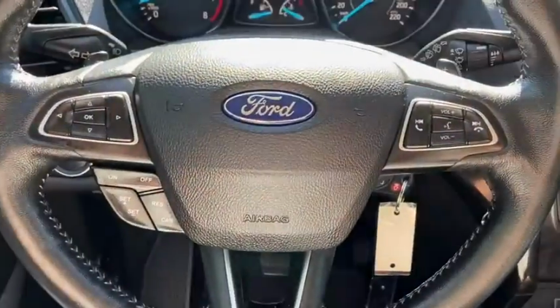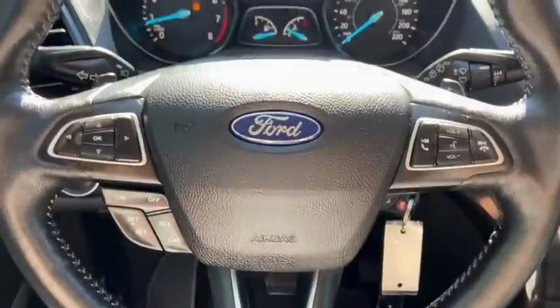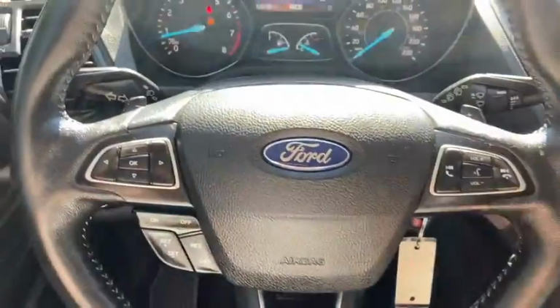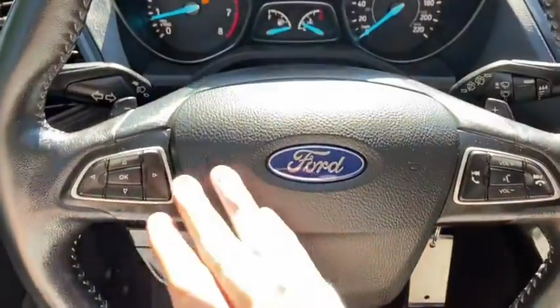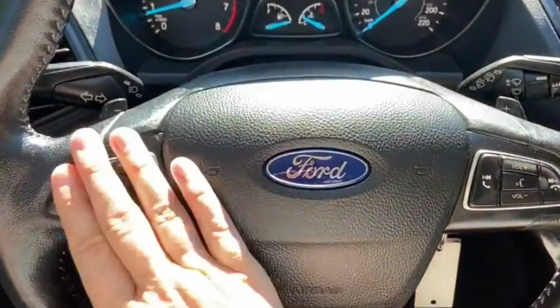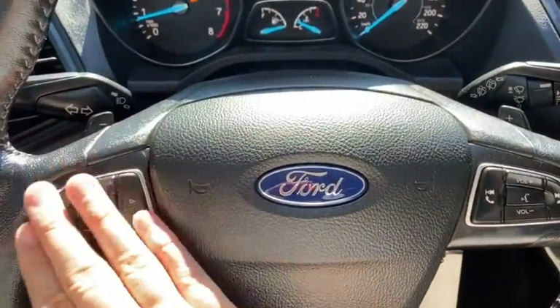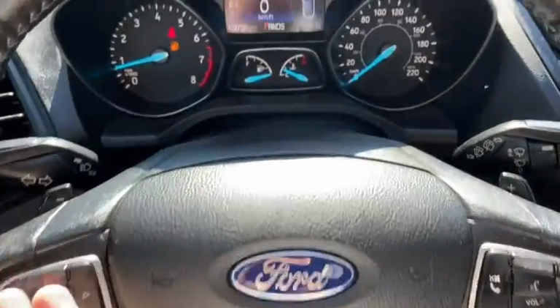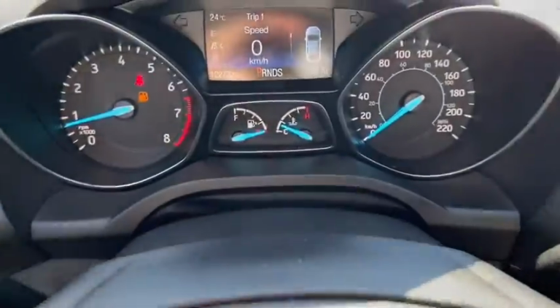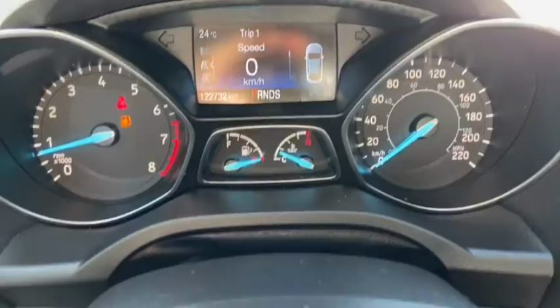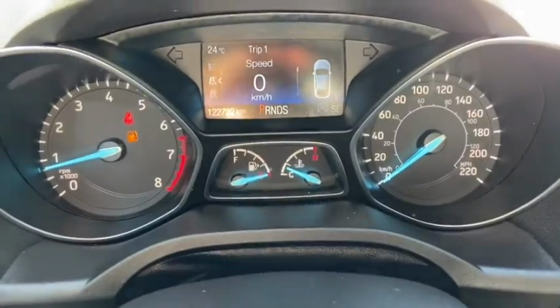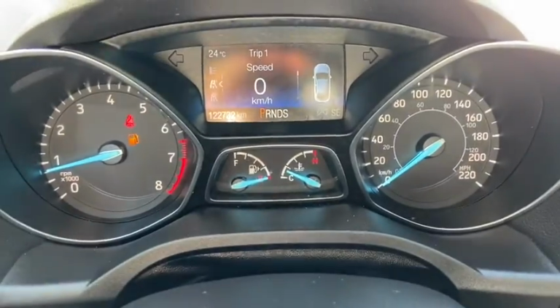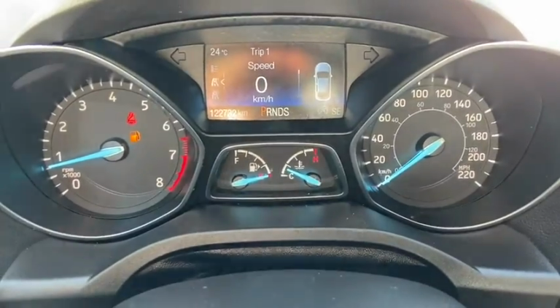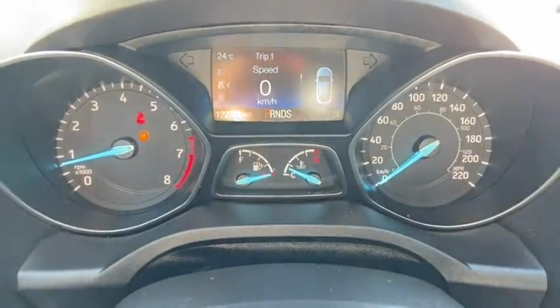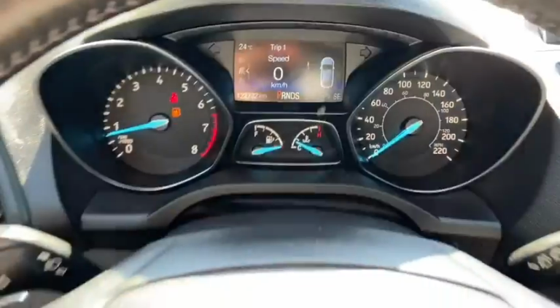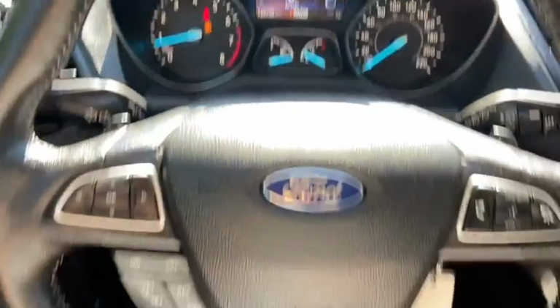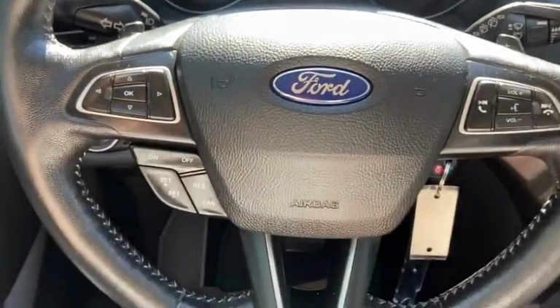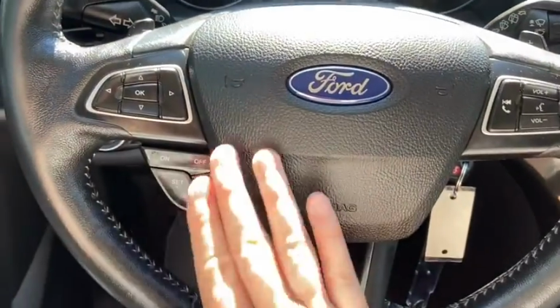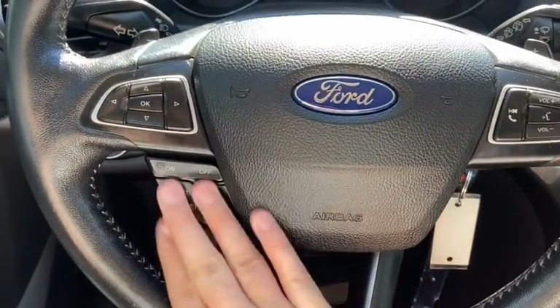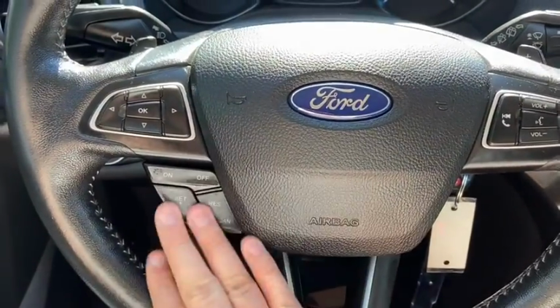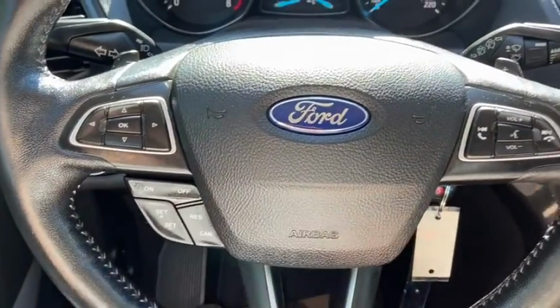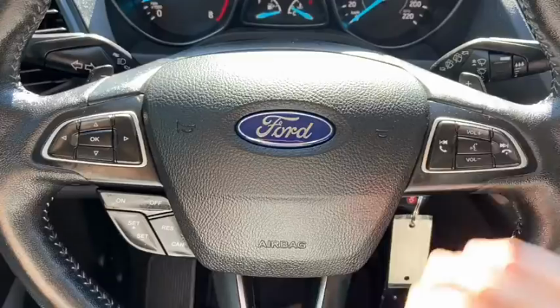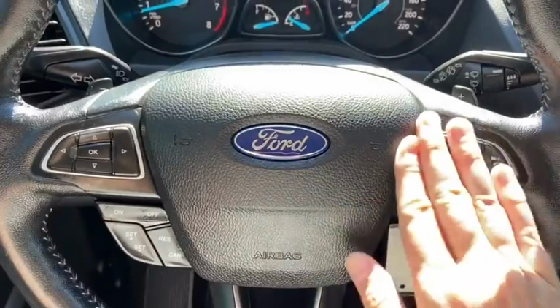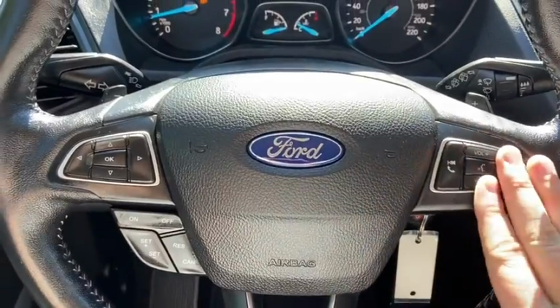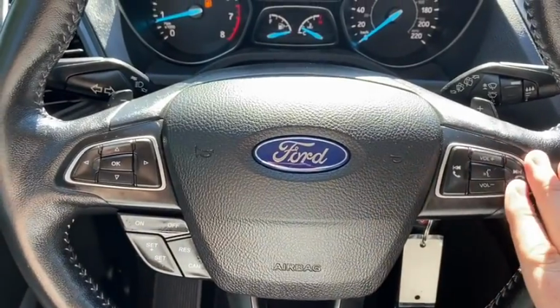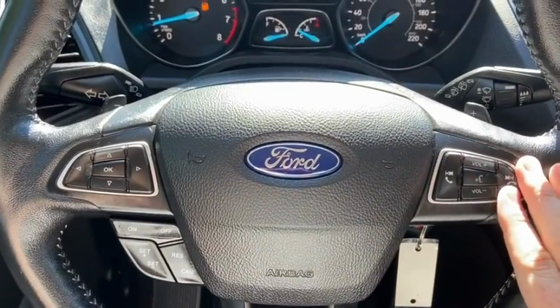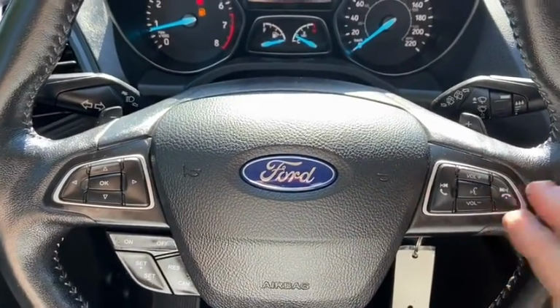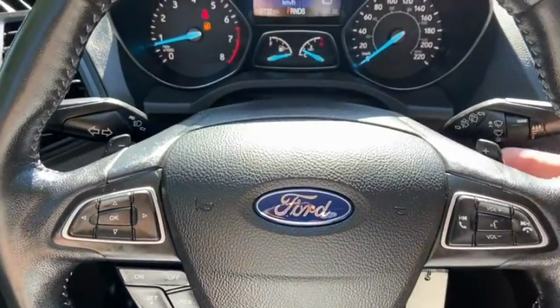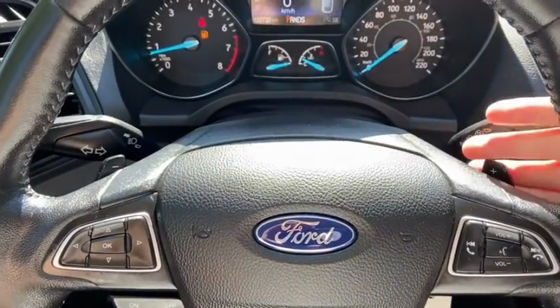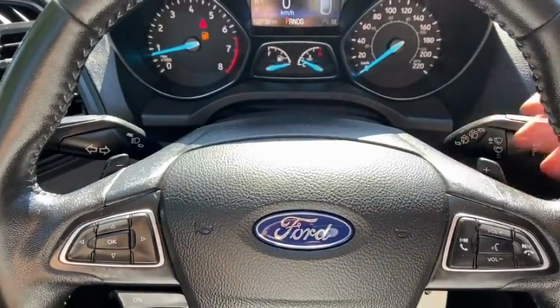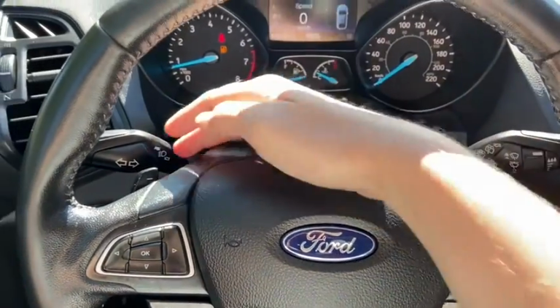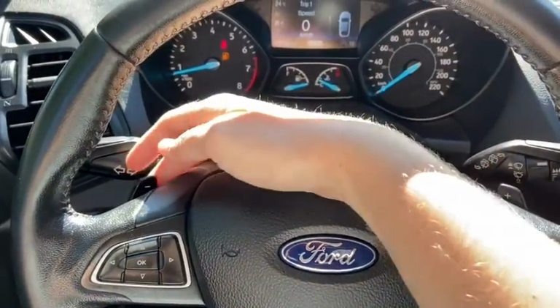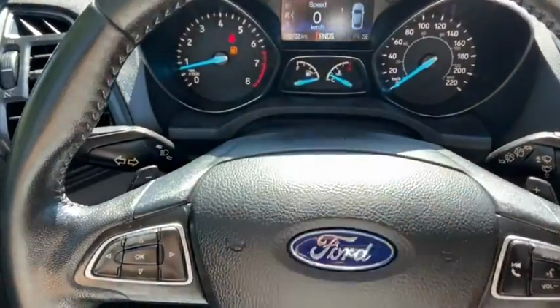On the steering wheel, on the left-hand side you have arrows to take you through your information panel, where we can see we have about 122,000 kilometres. Just below that you have your cruise control settings, and on the right you have your audio and hands-free with paddle shifters located in behind the wheel.